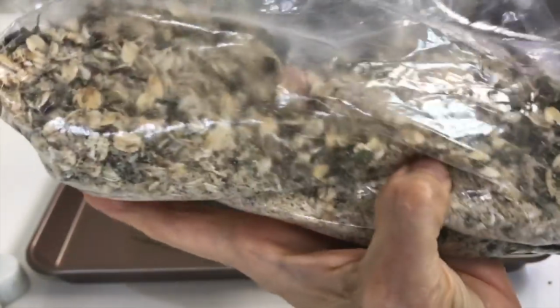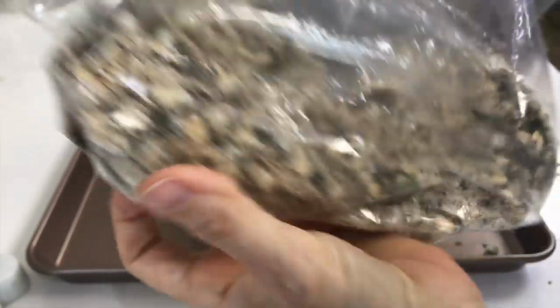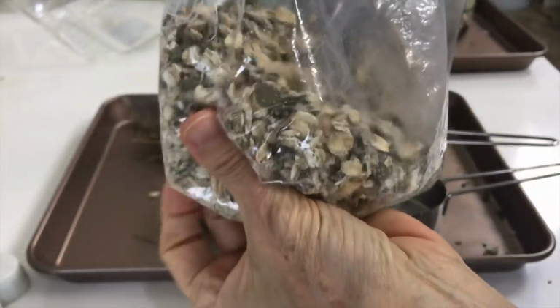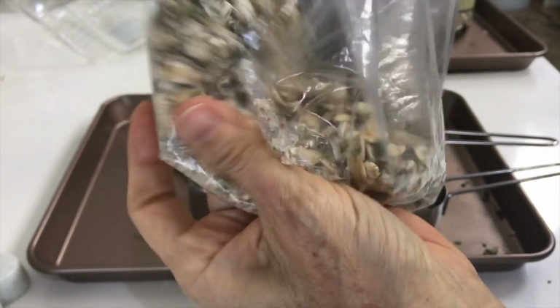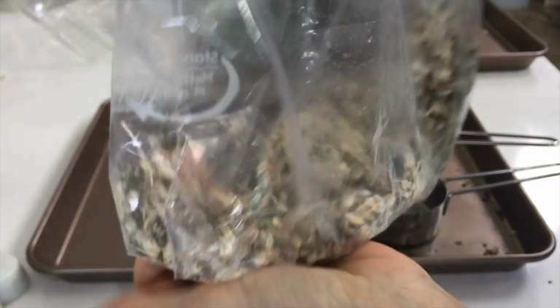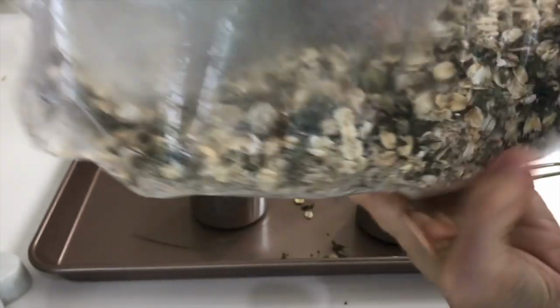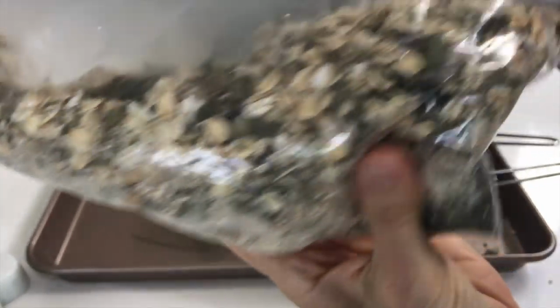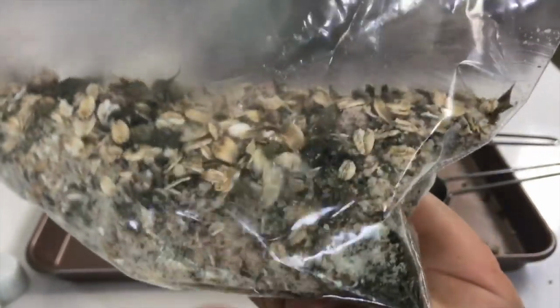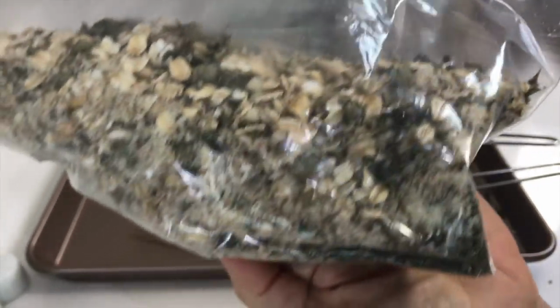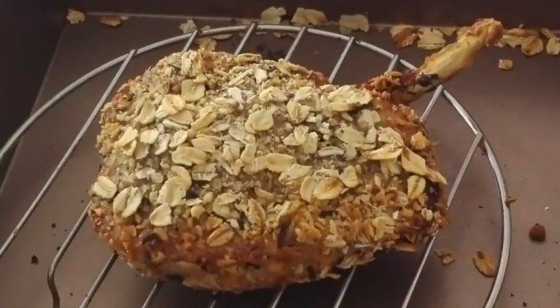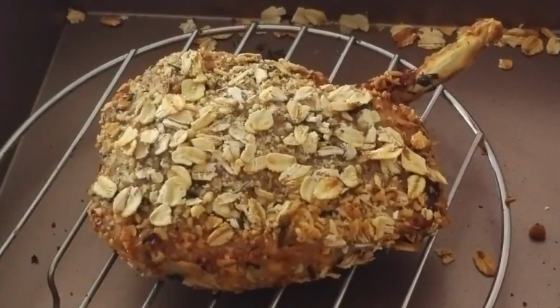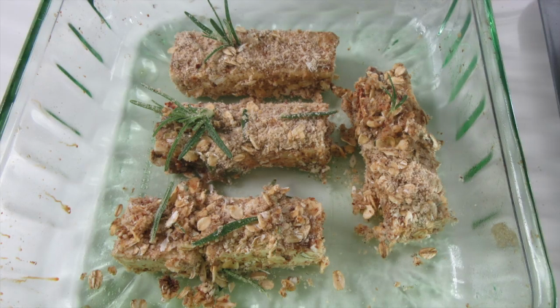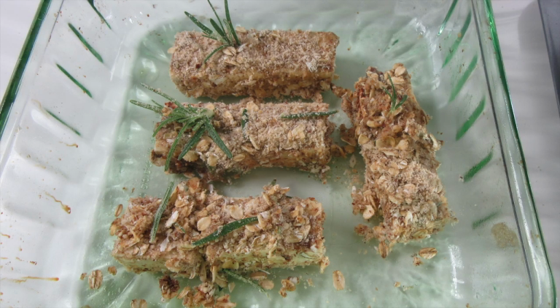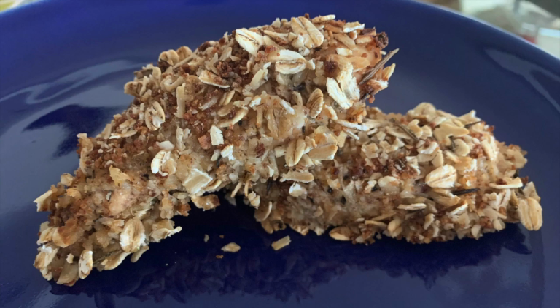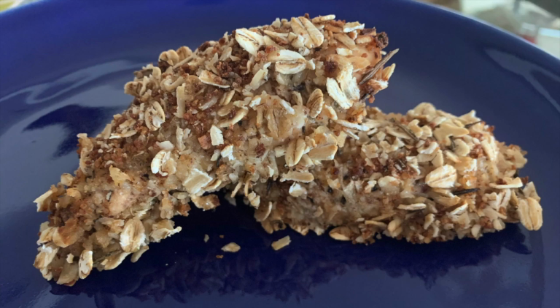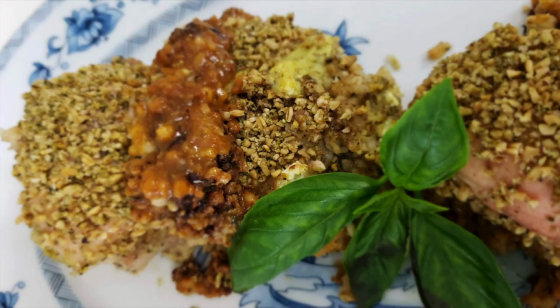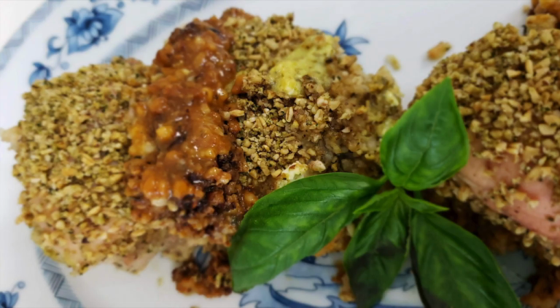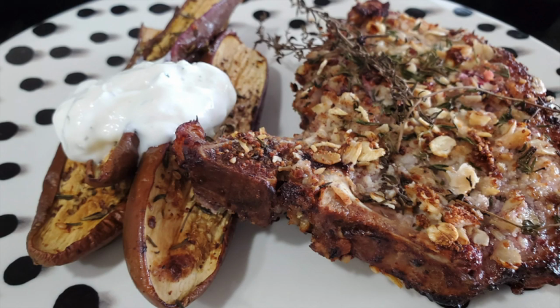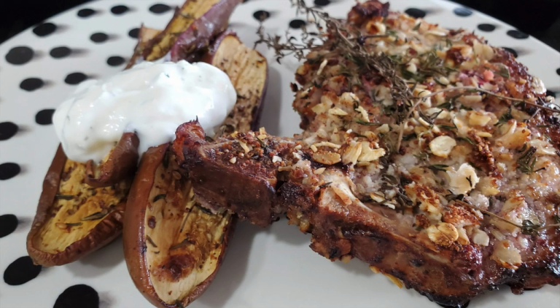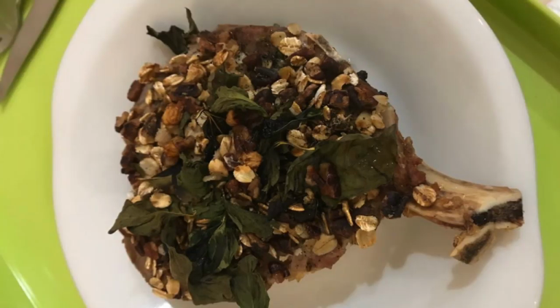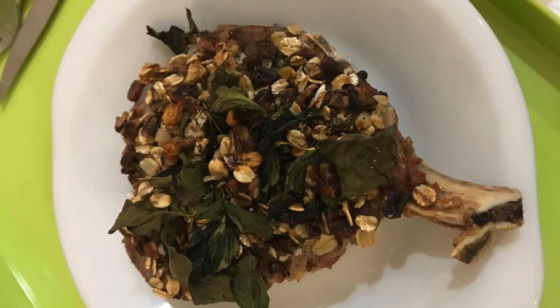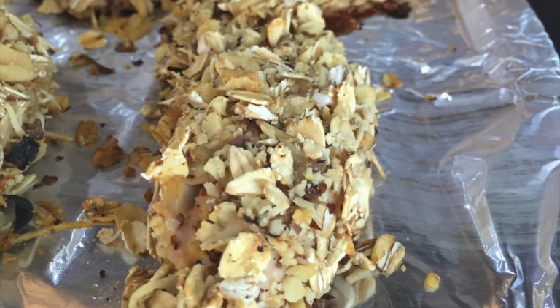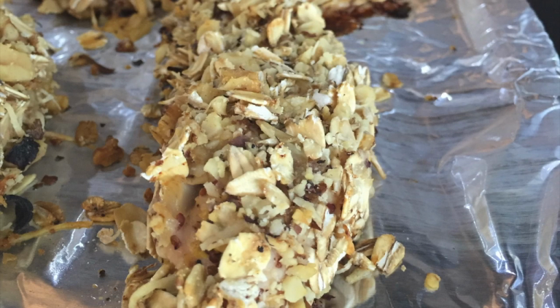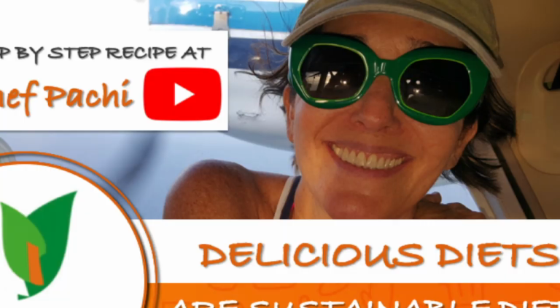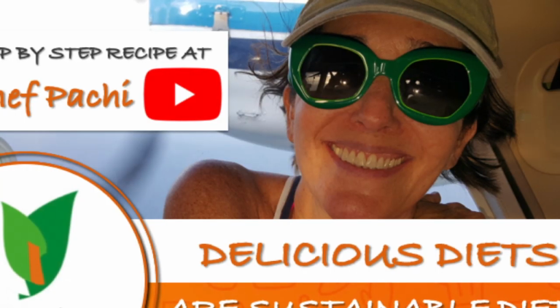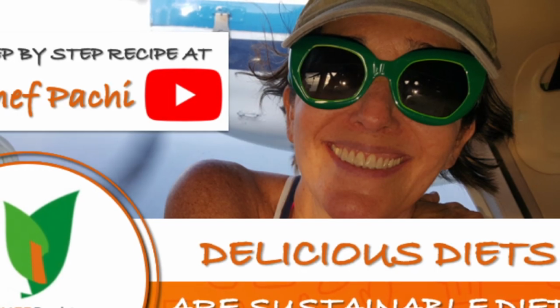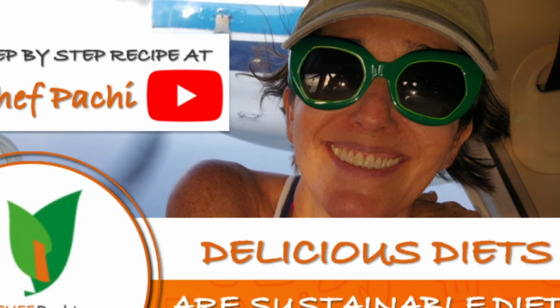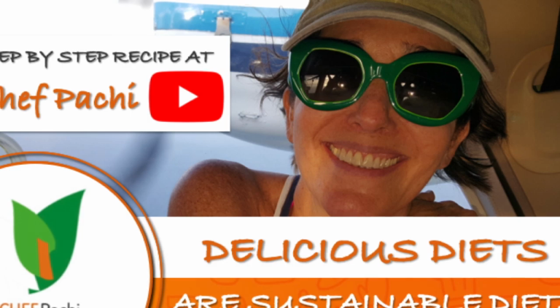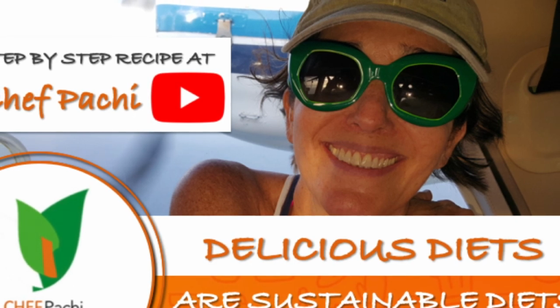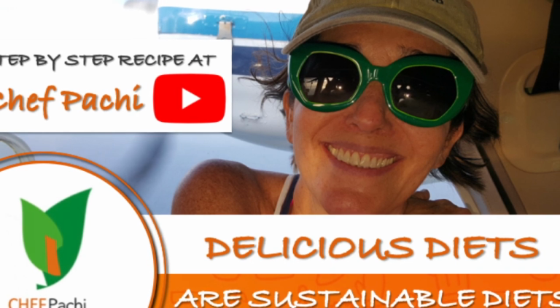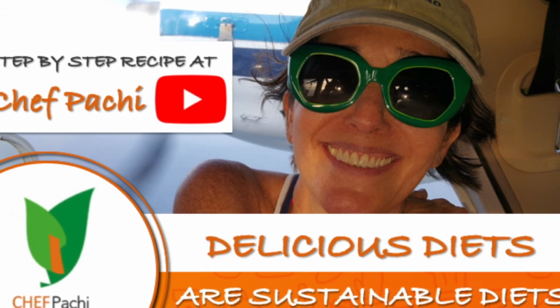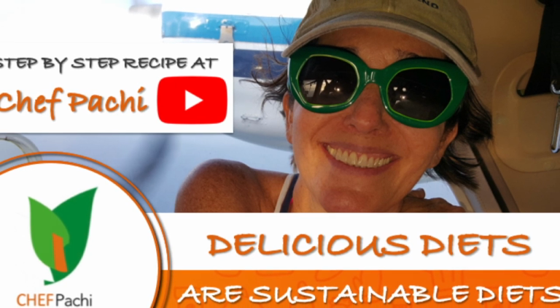Chef Pachi — delicious food, amazing food. Enjoy! Delicious diets are sustainable diets.